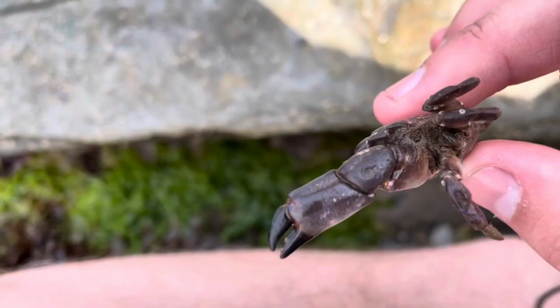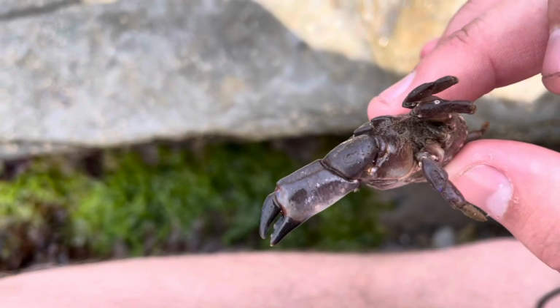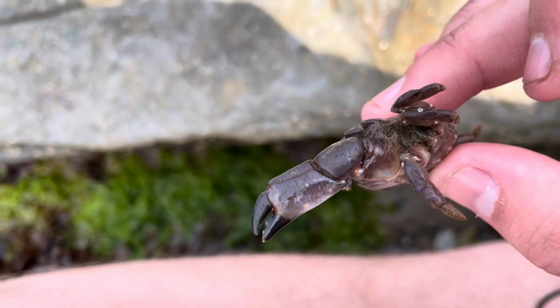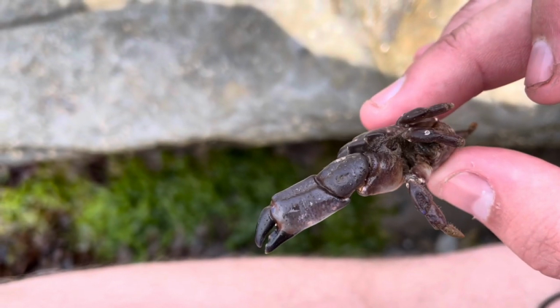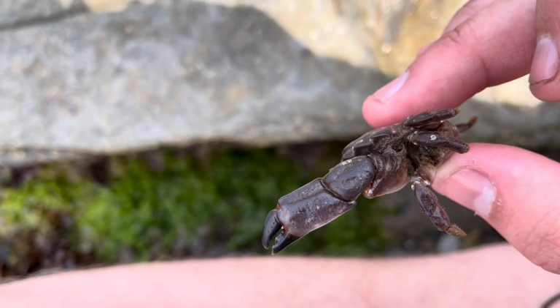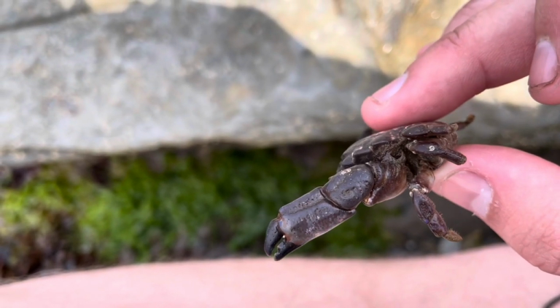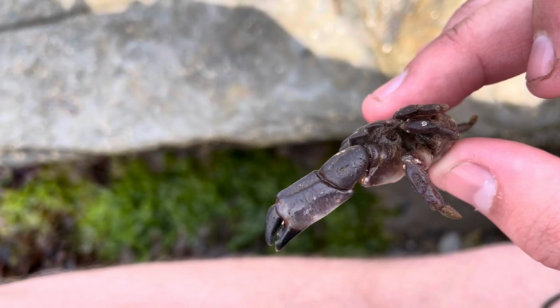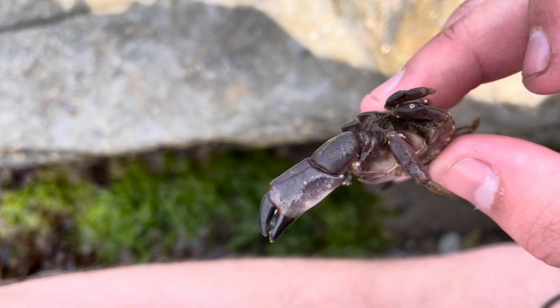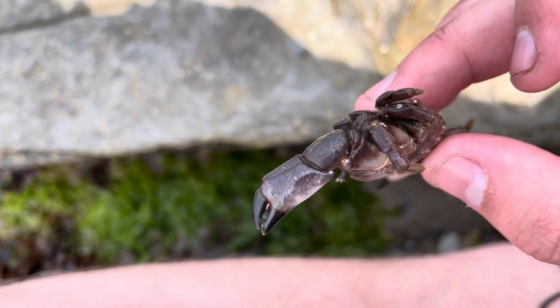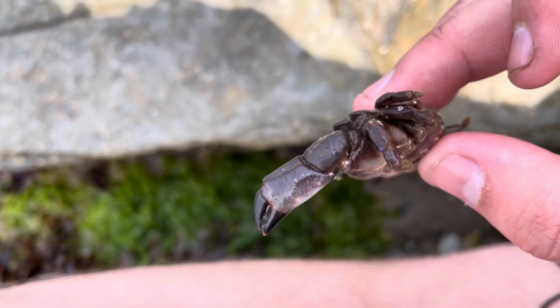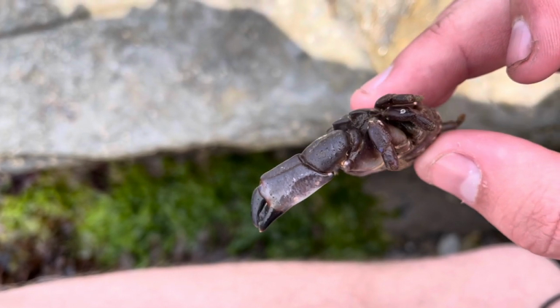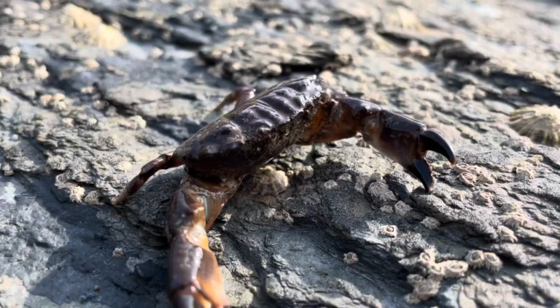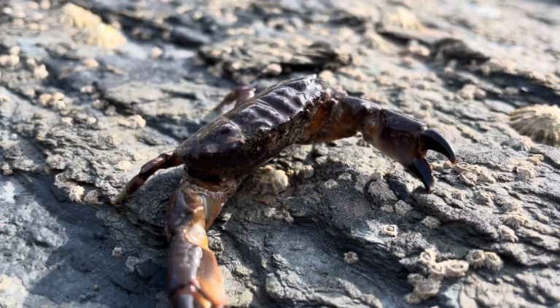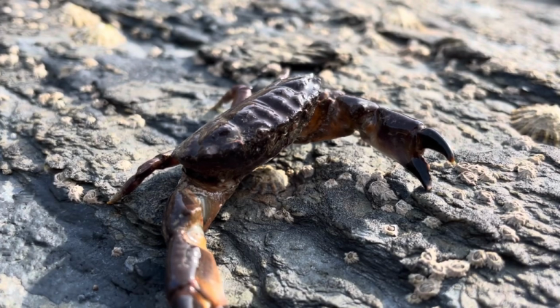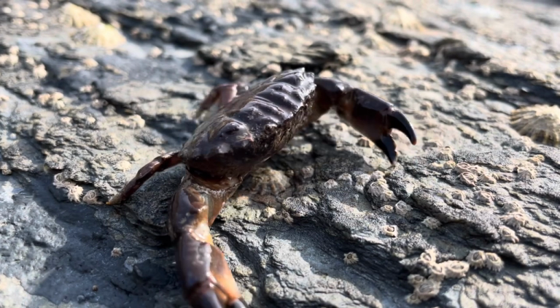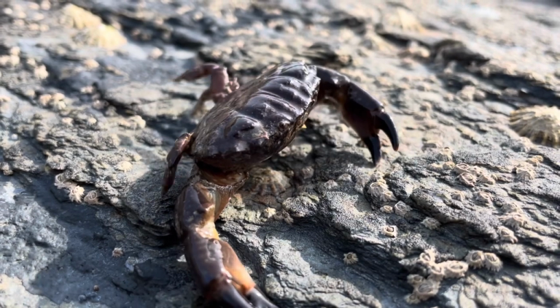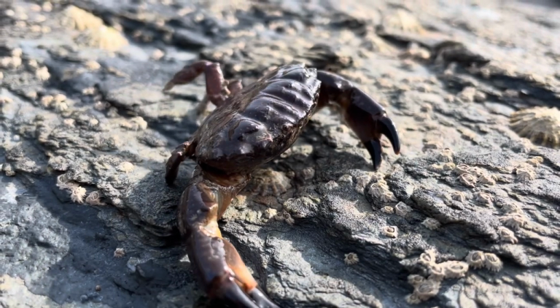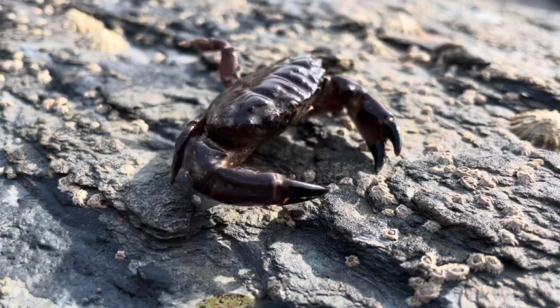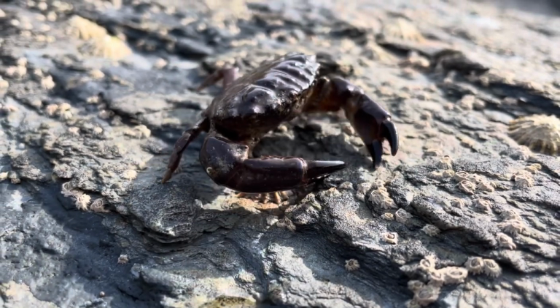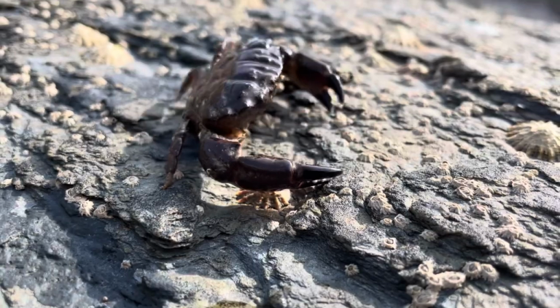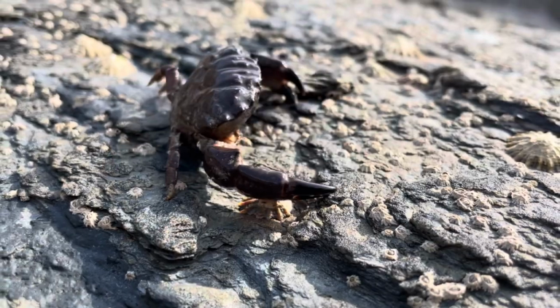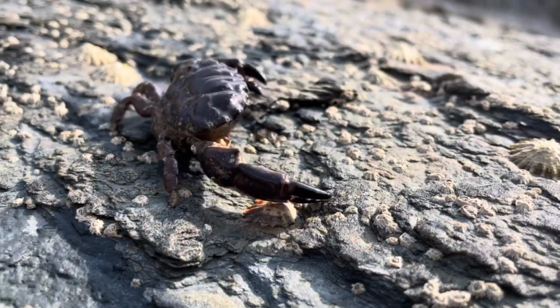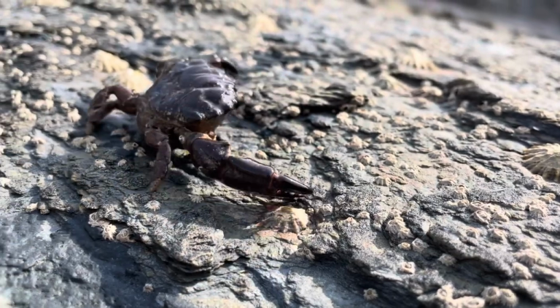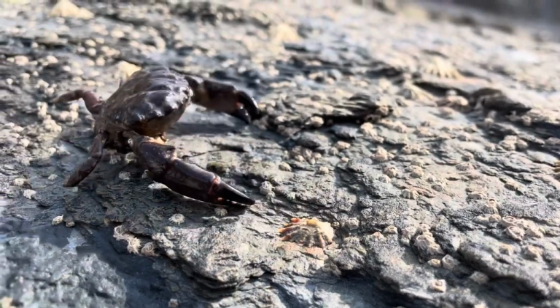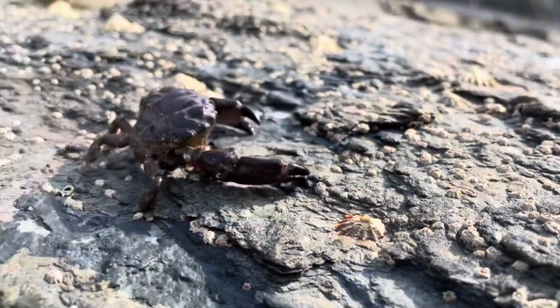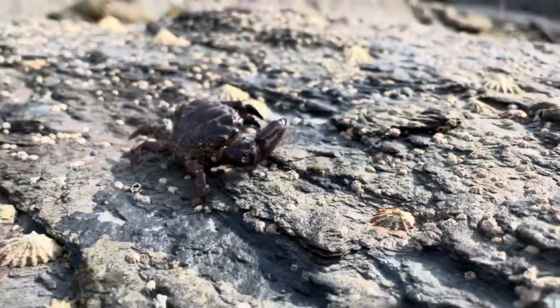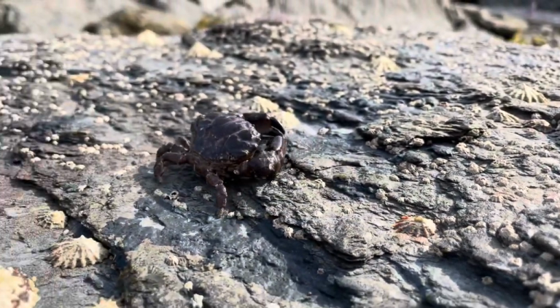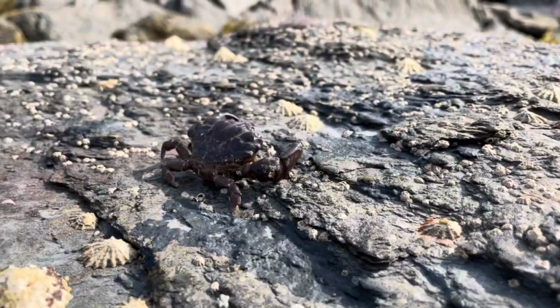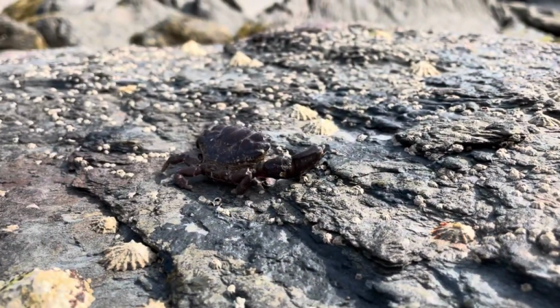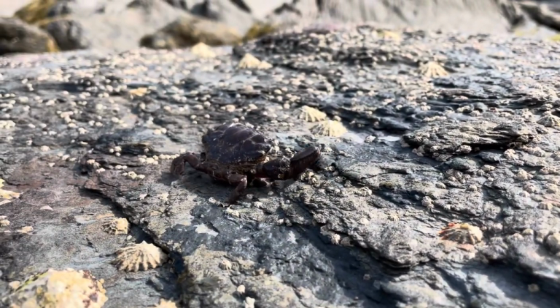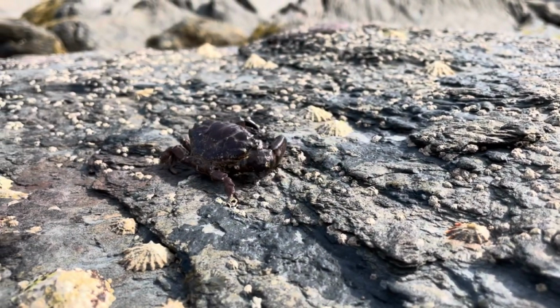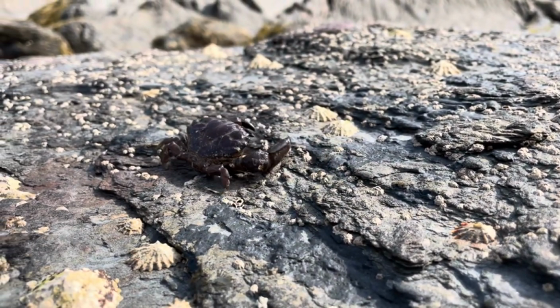They are omnivorous, so they'll use those big claws to scavenge dead animals as well as eat algae. Like with most rock pool animals, this crab can be found hiding underneath rocks or between cracks and crevices. It can also be found up to 40 metres deep within the sea itself.